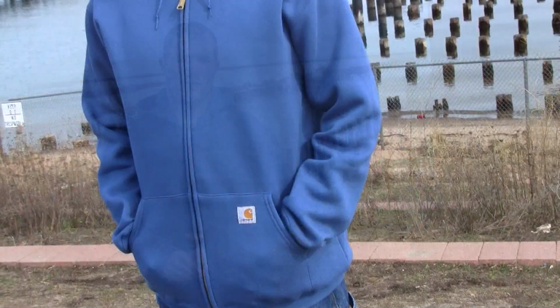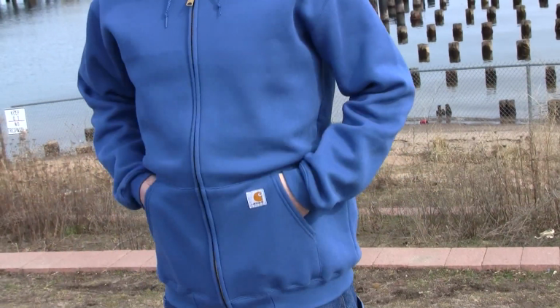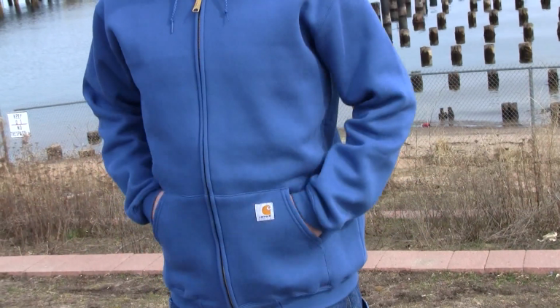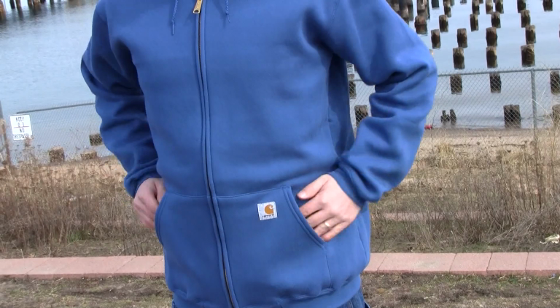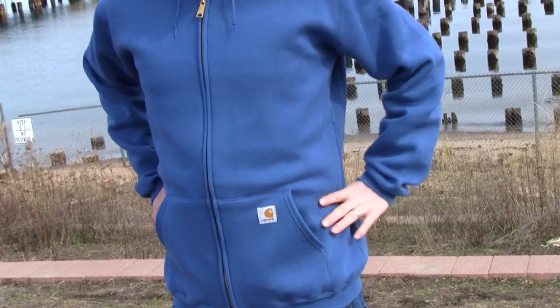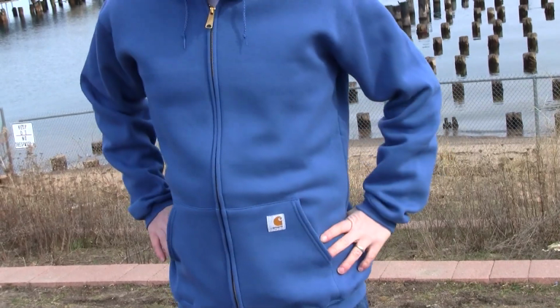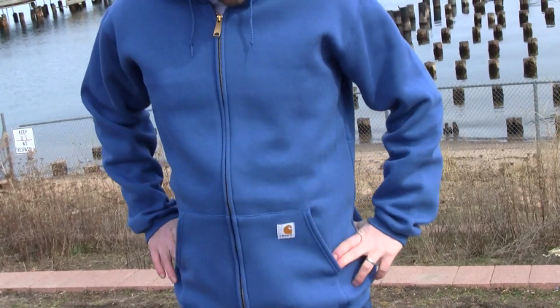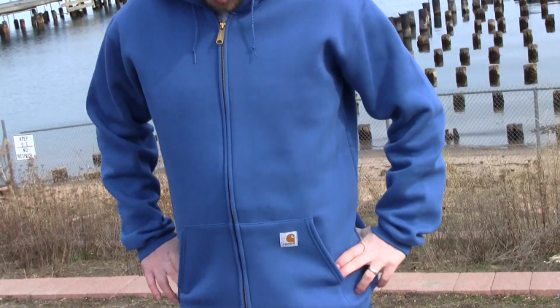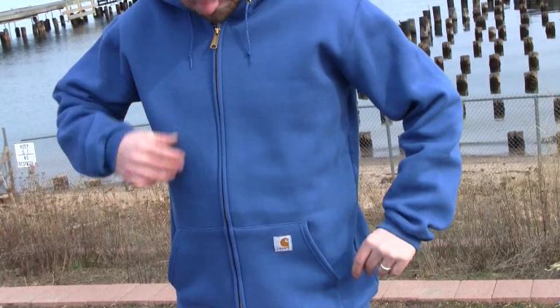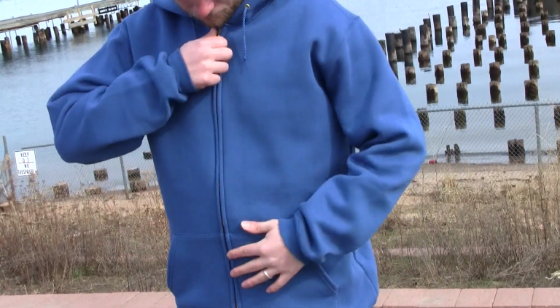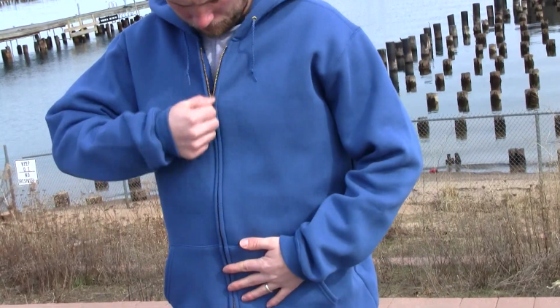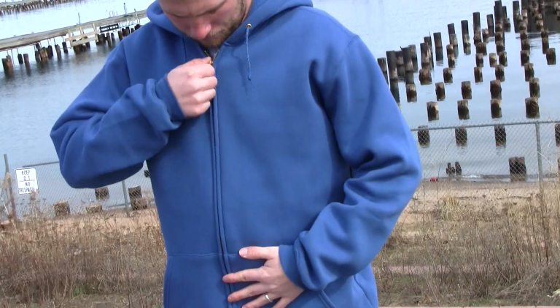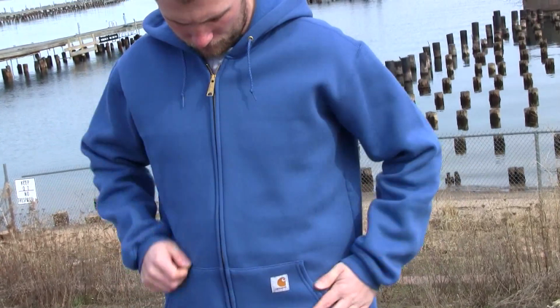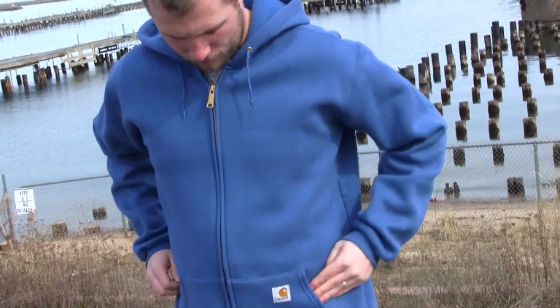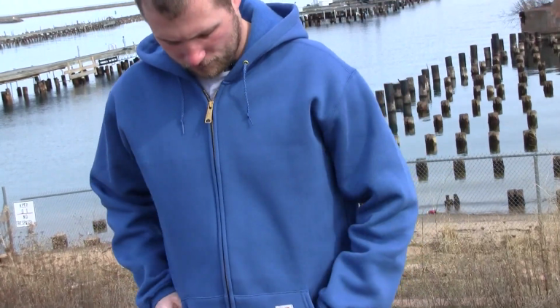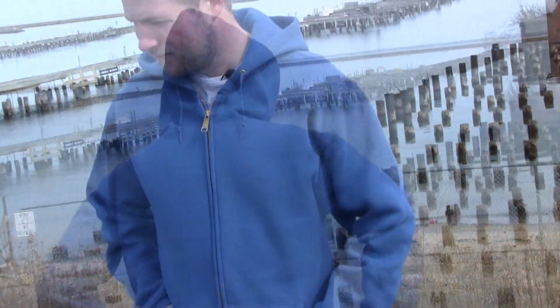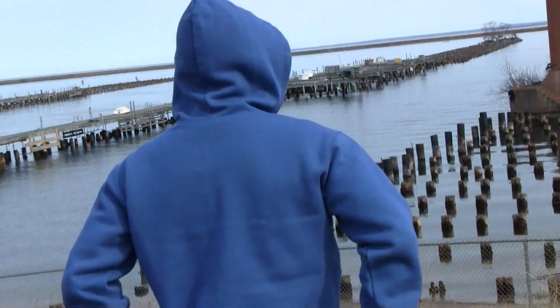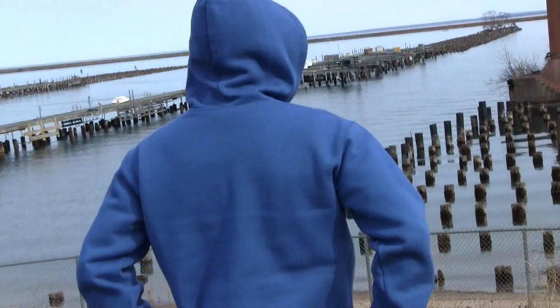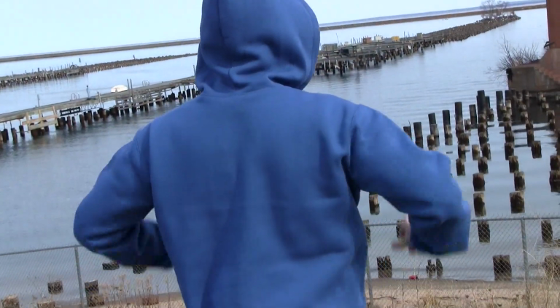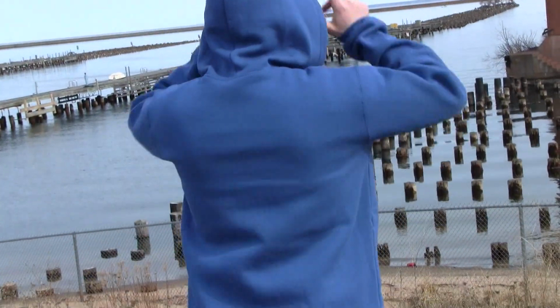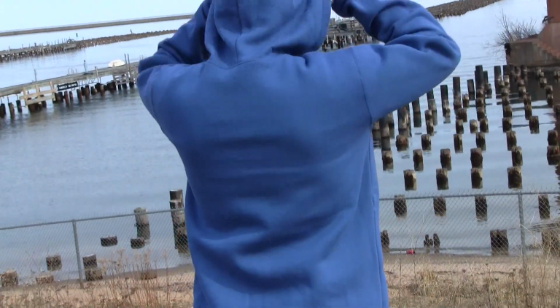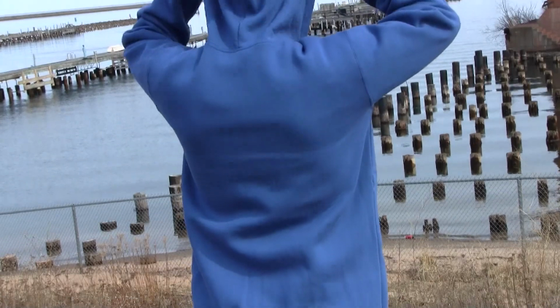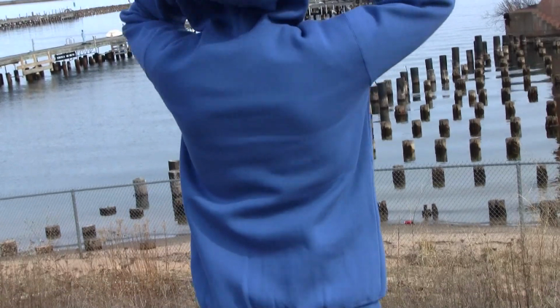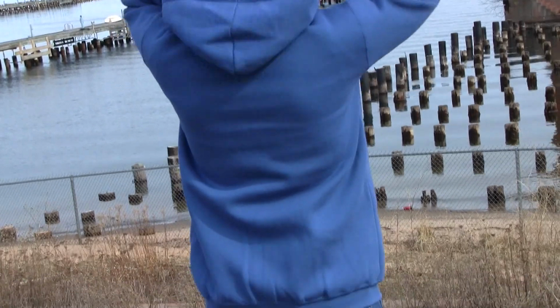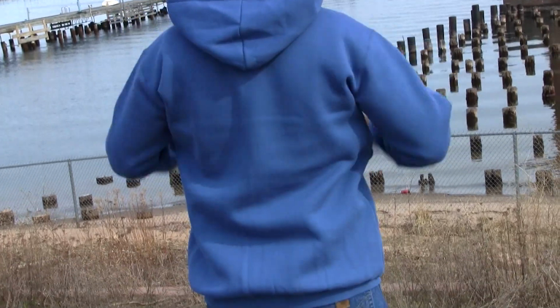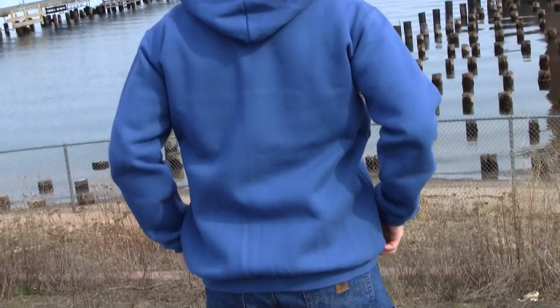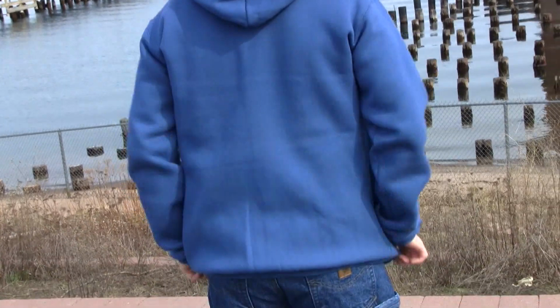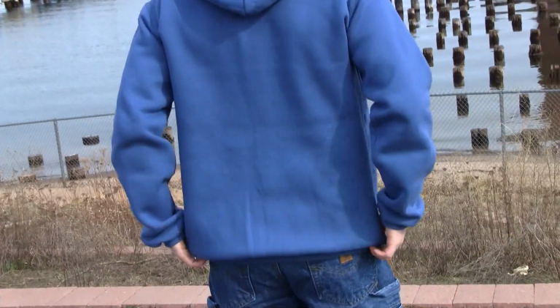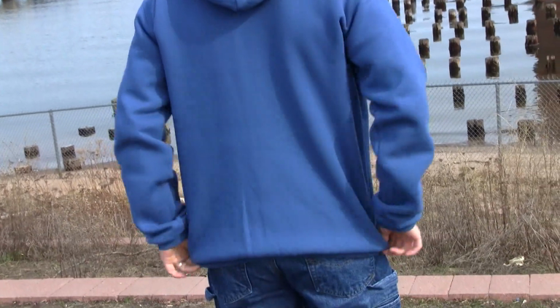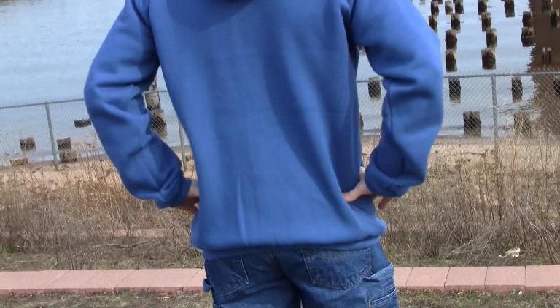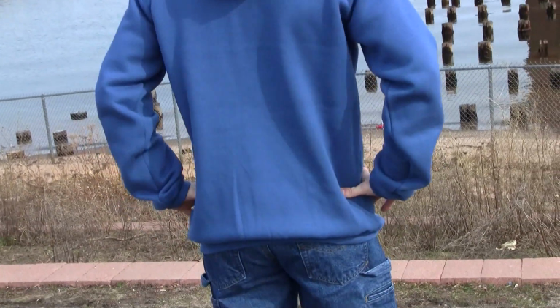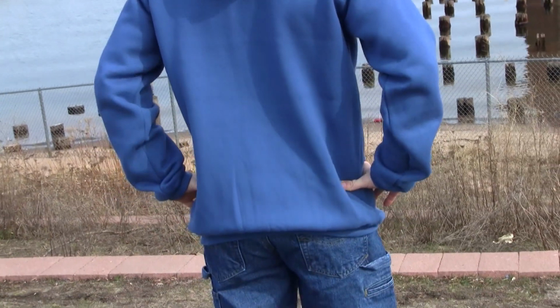This sweatshirt works great for fall or spring or even summer evenings by itself, or as a layering piece in the winter, and it comes in seven different colors as well.